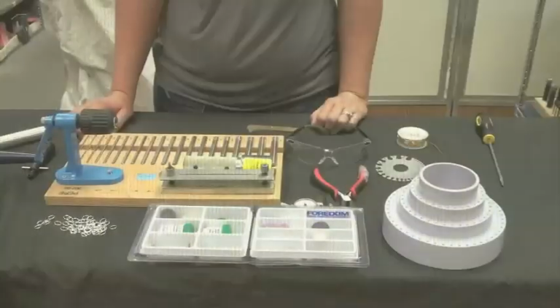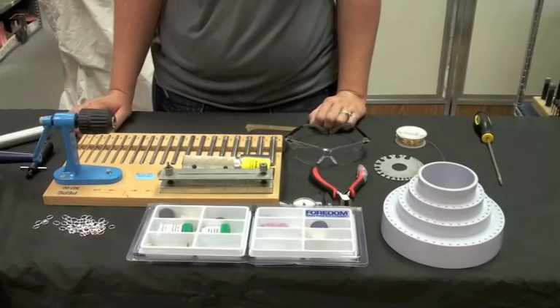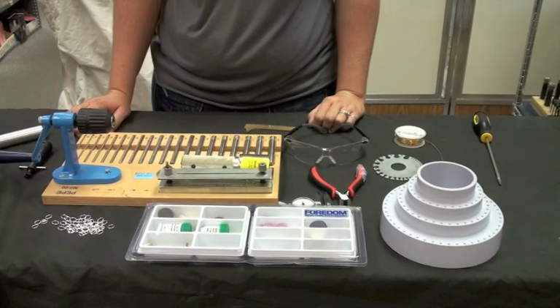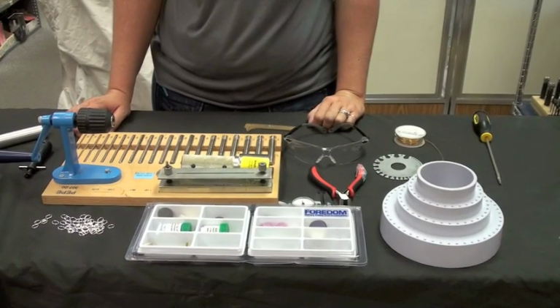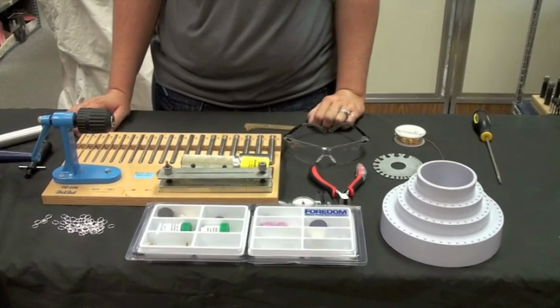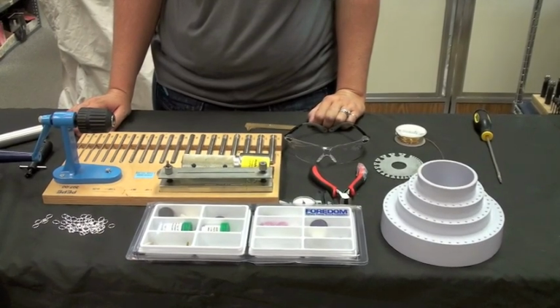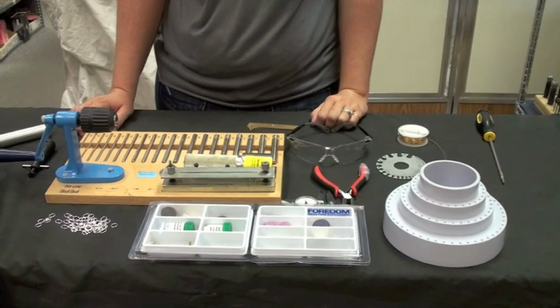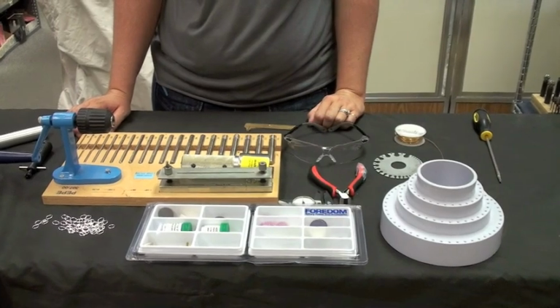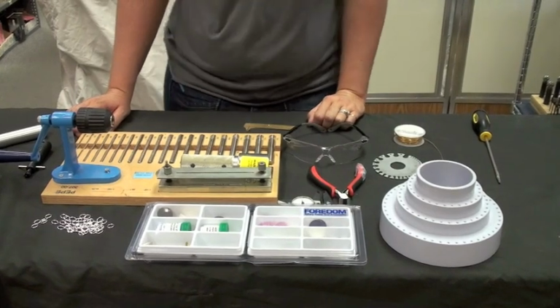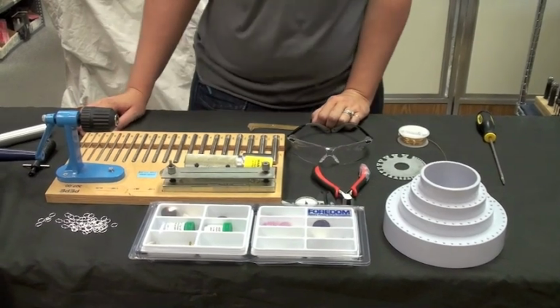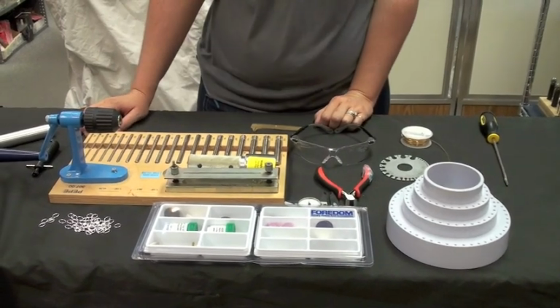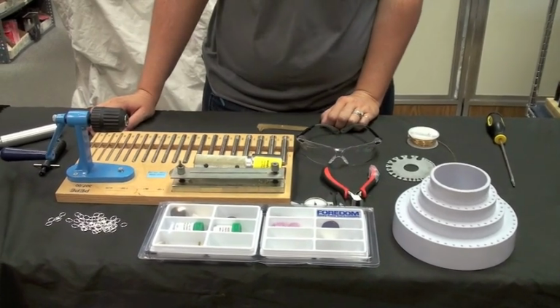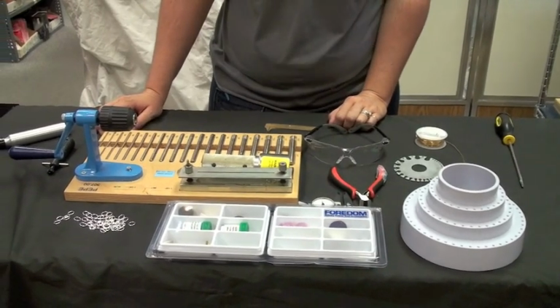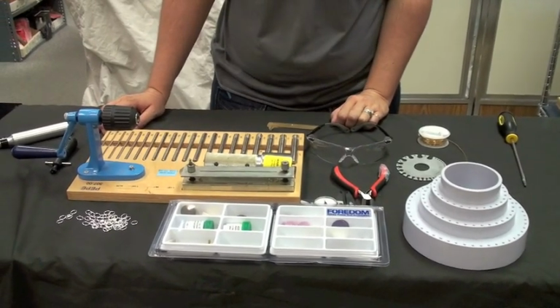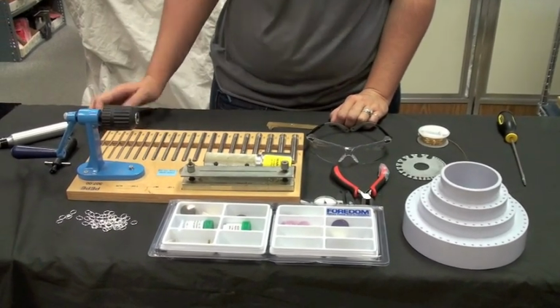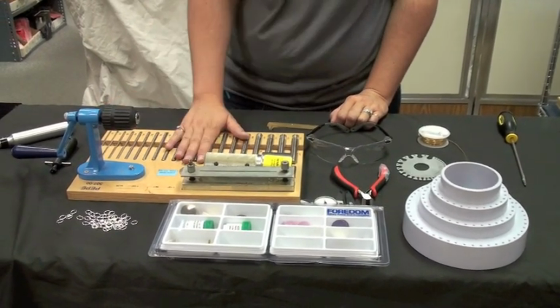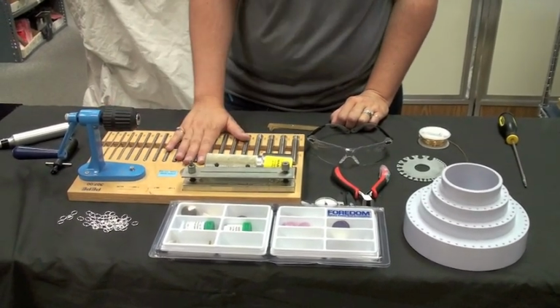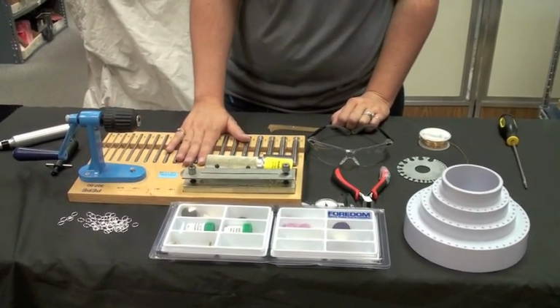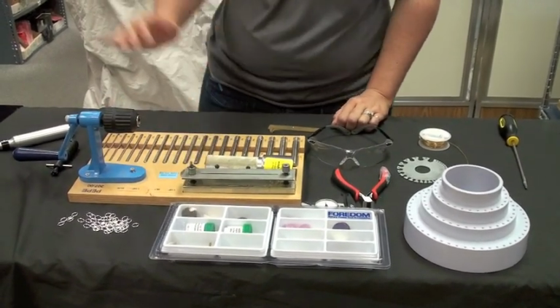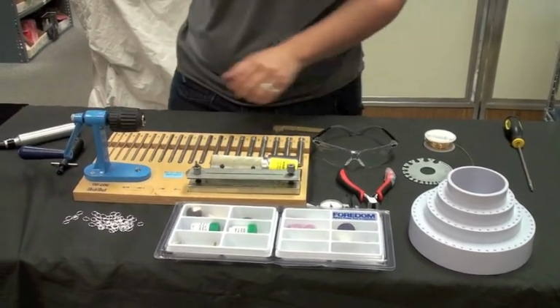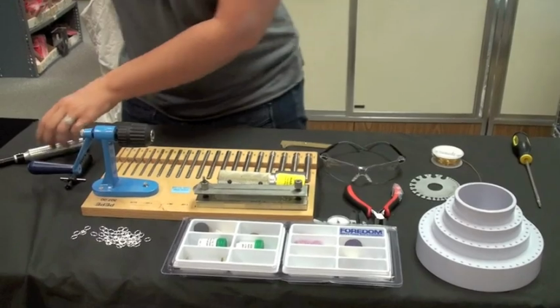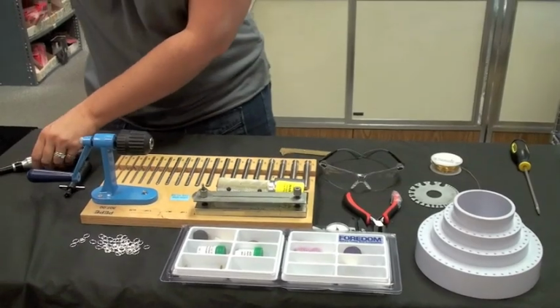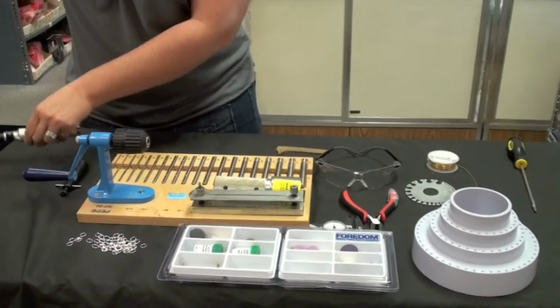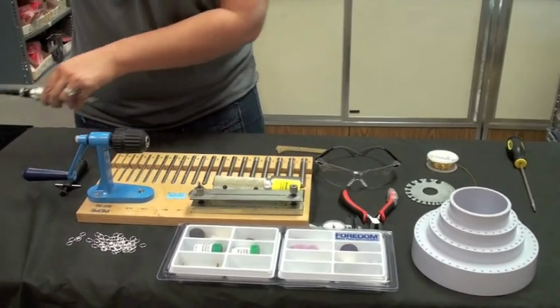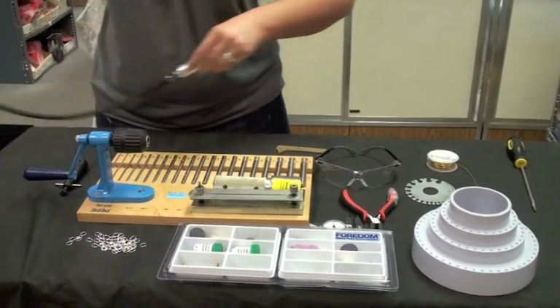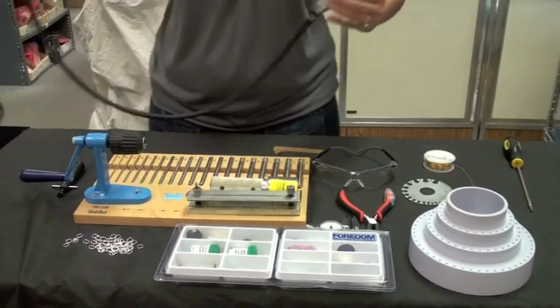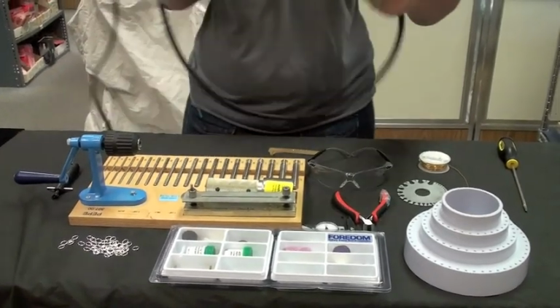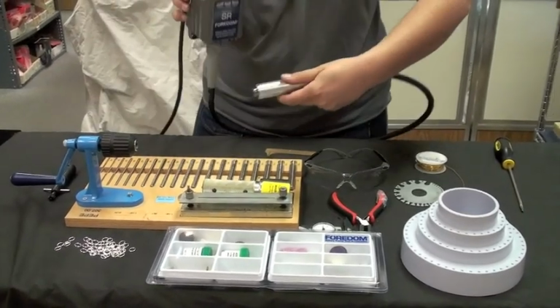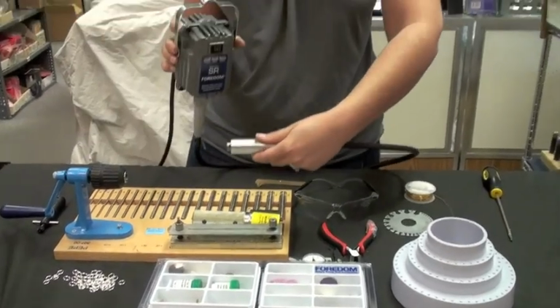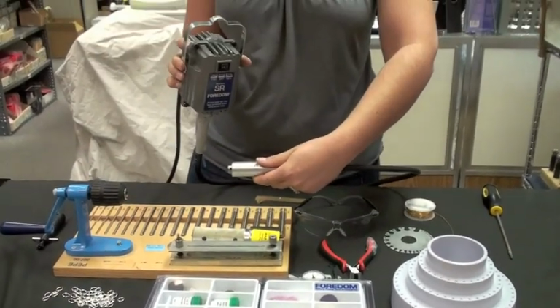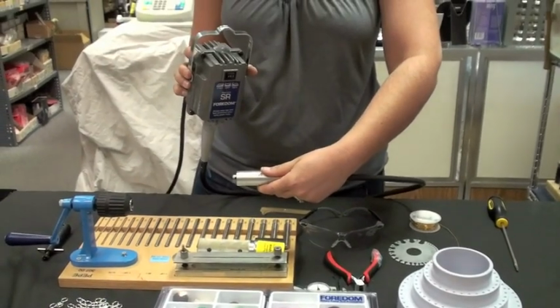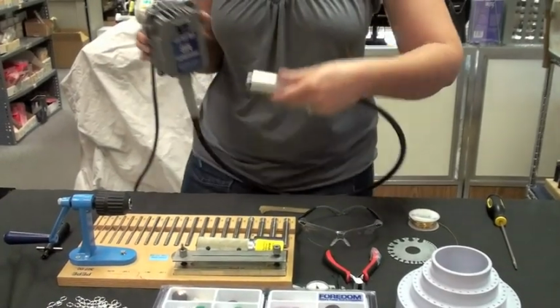Hi, my name is Liz with SilverSupplies.com. Today we are going to be going over how to use the Pepe Jump Ring Maker with the Fordham 2230 FlexShaft Series FlexShaft.